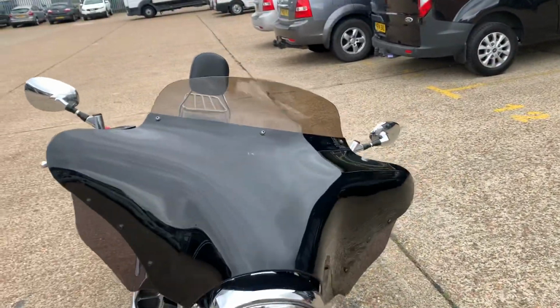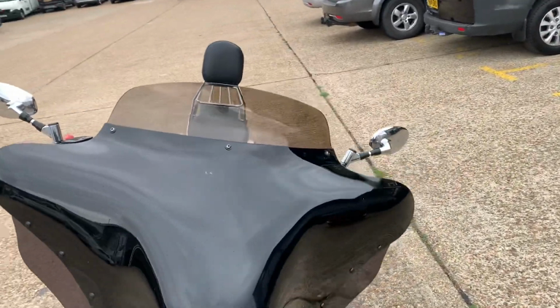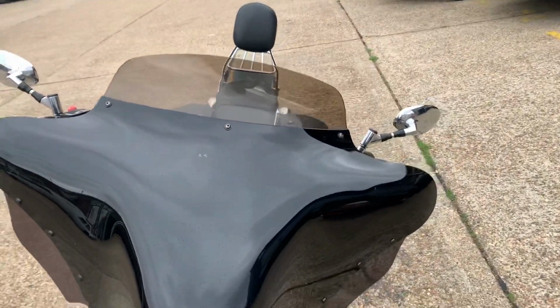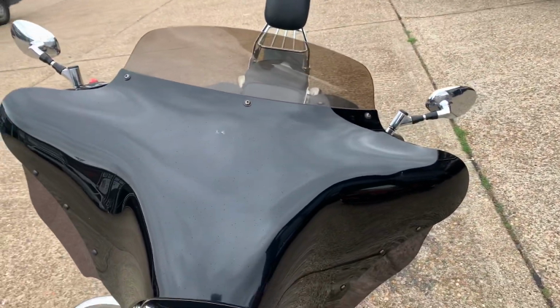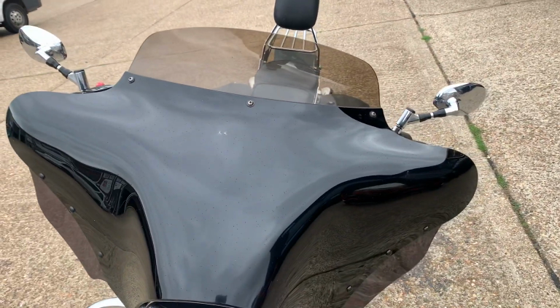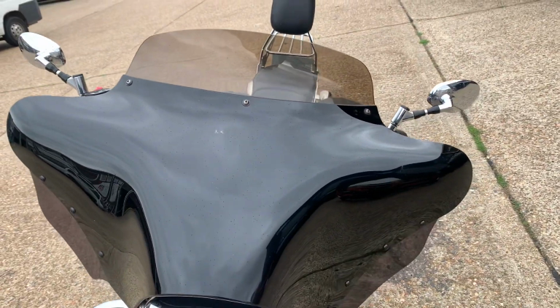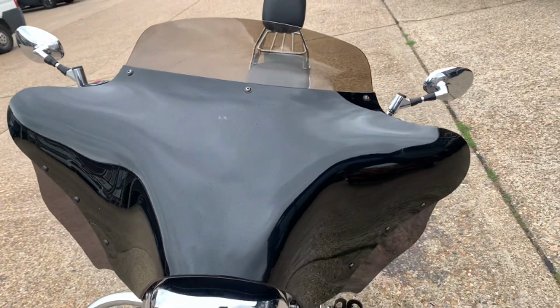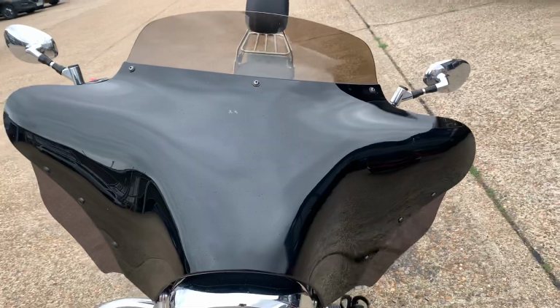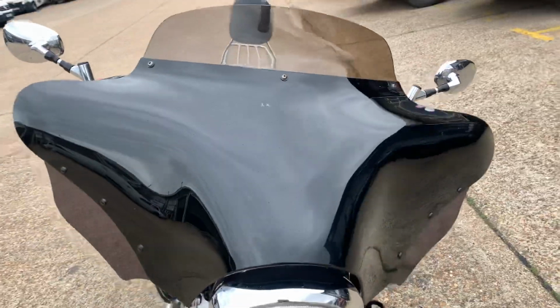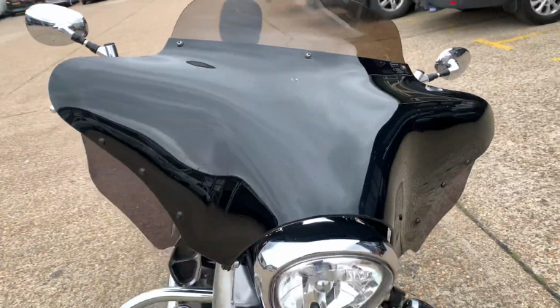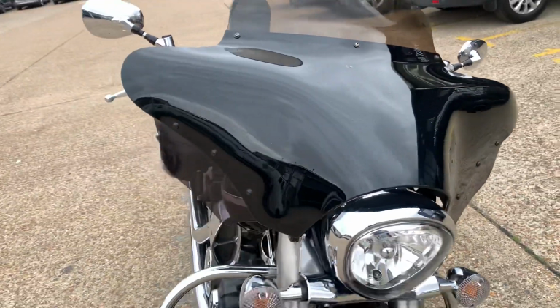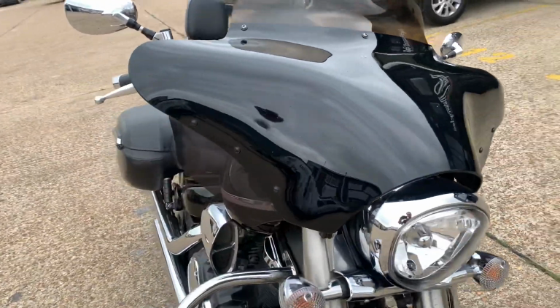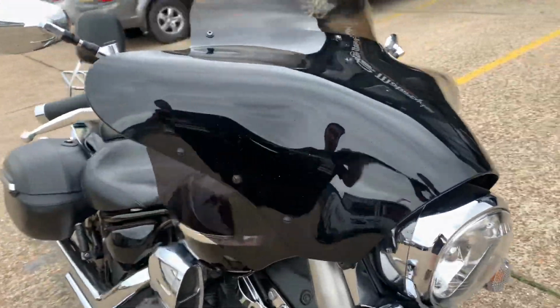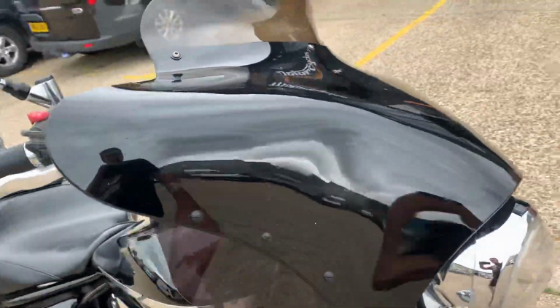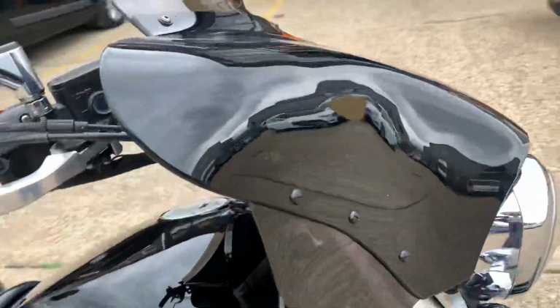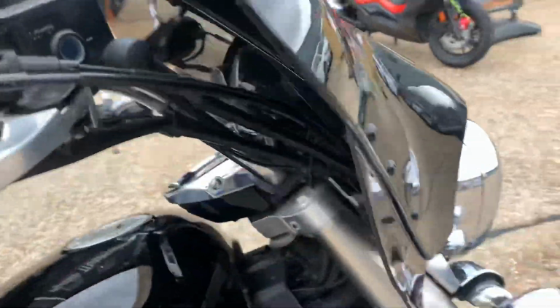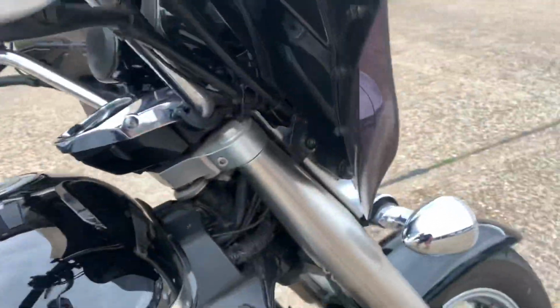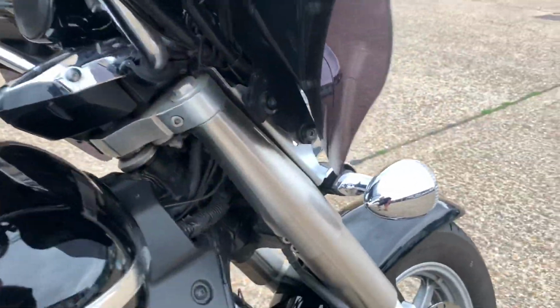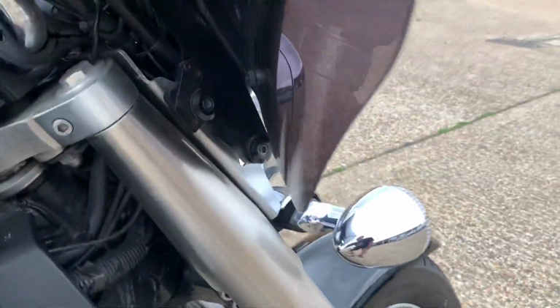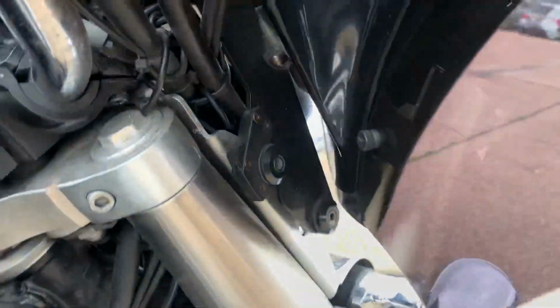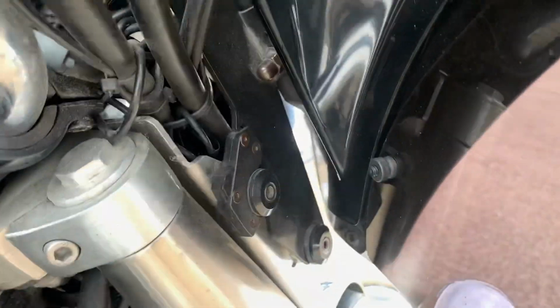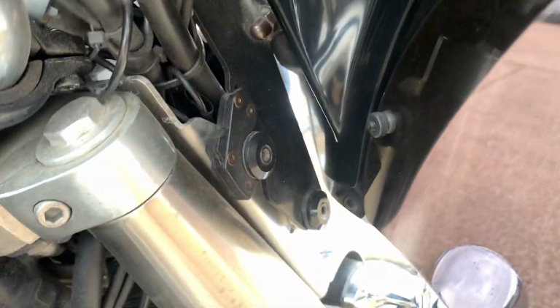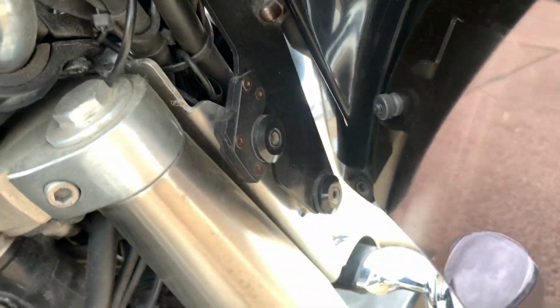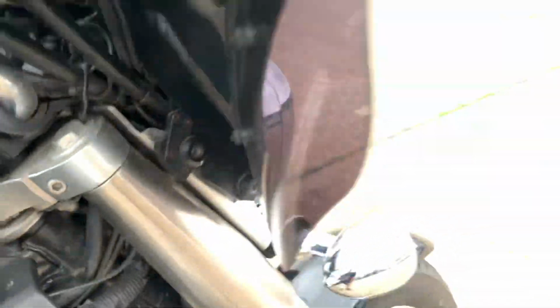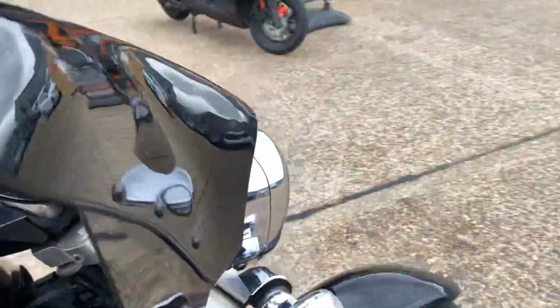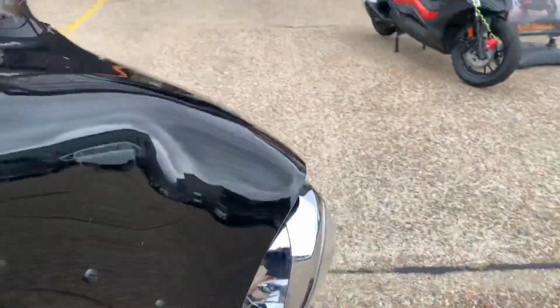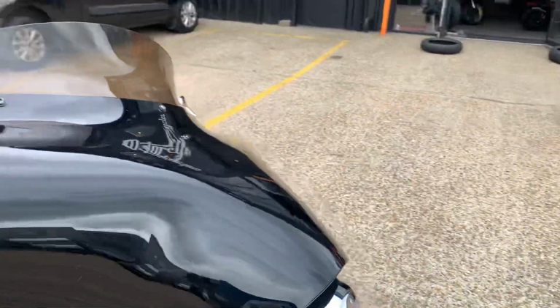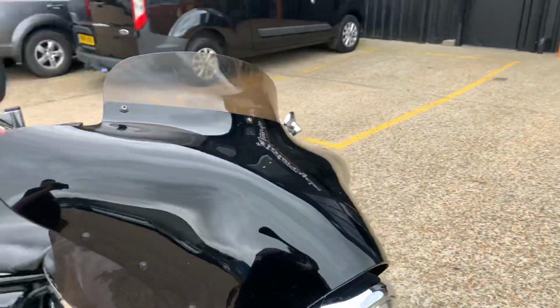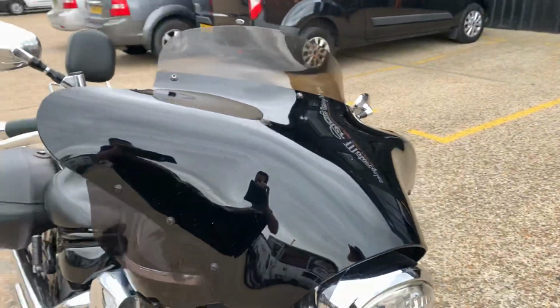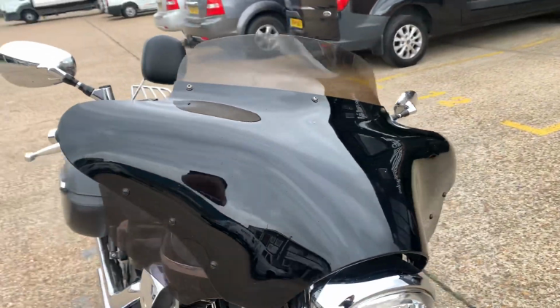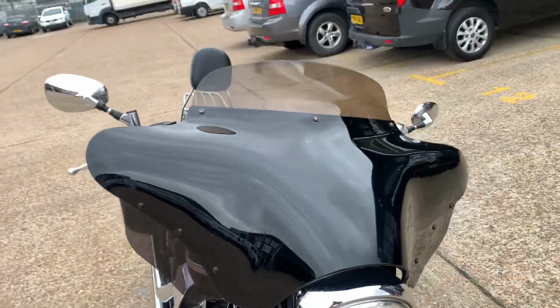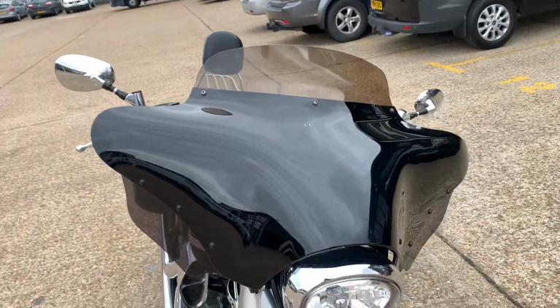It's got this batwing style quick release screen, so if you don't want that on, or if you want it off at short notice, it actually comes off via a quick release system and can be fully removed in about a minute.